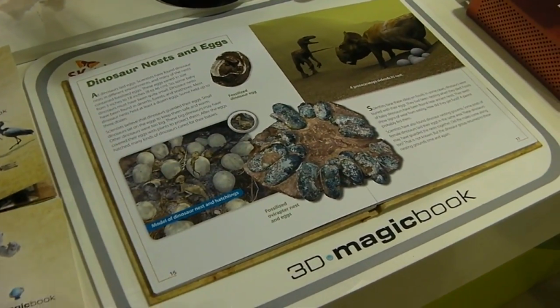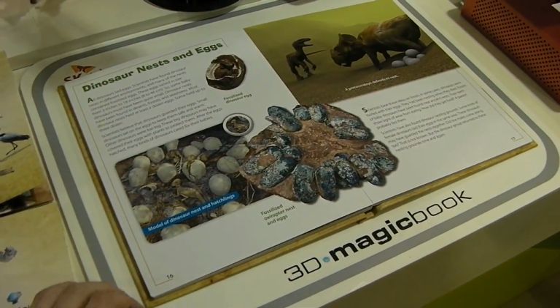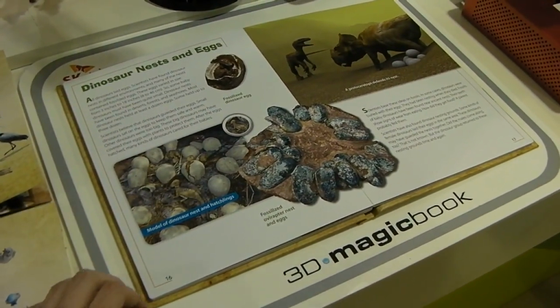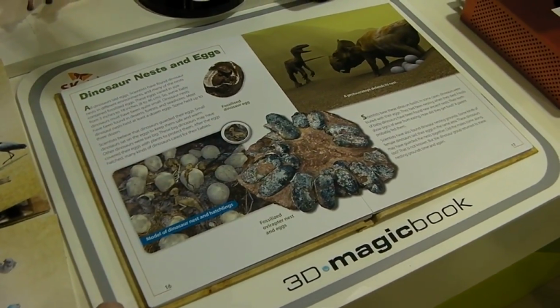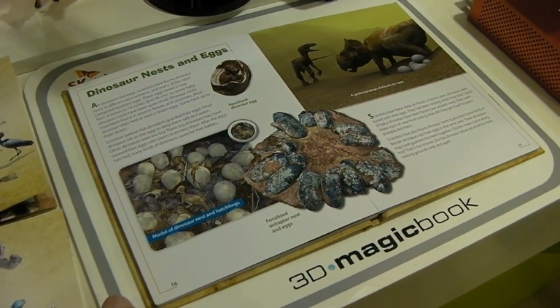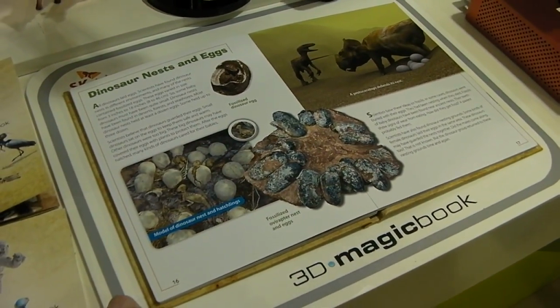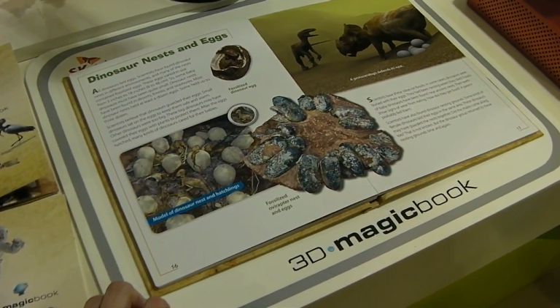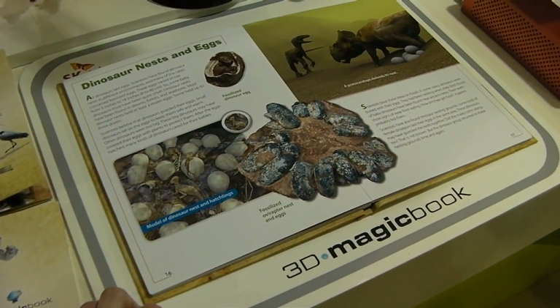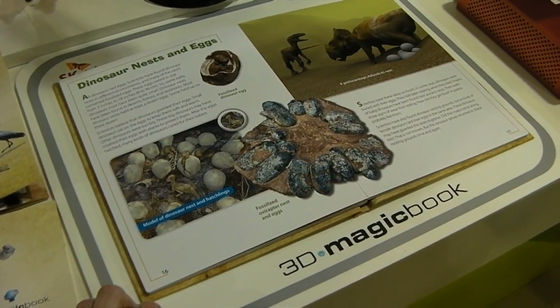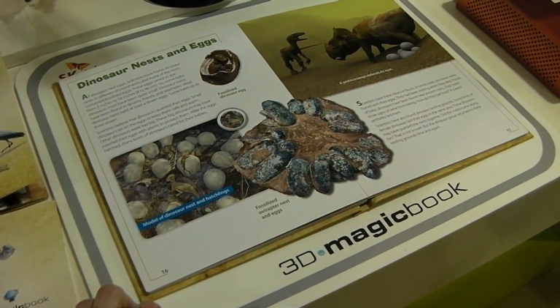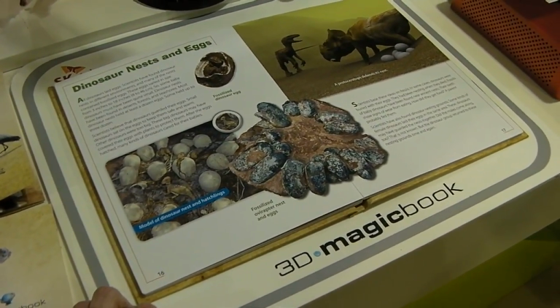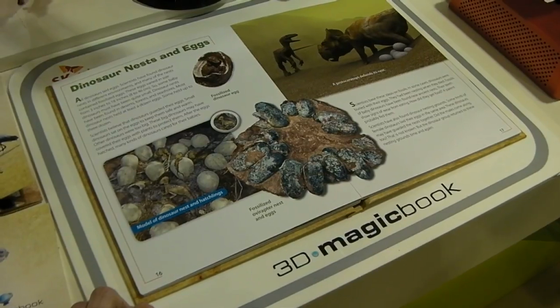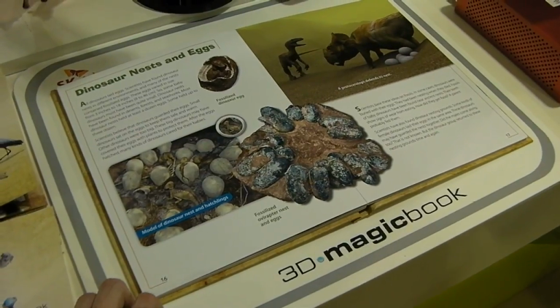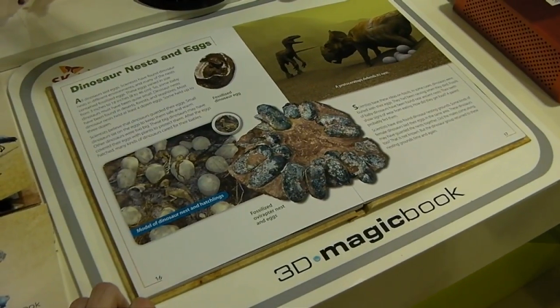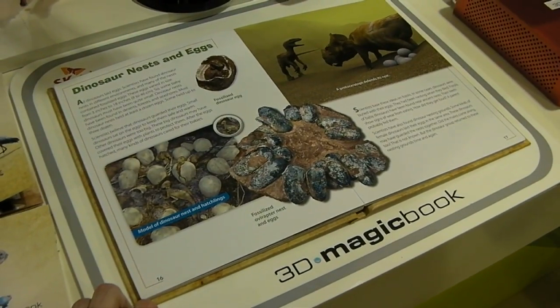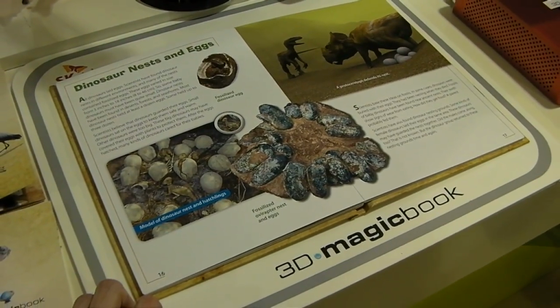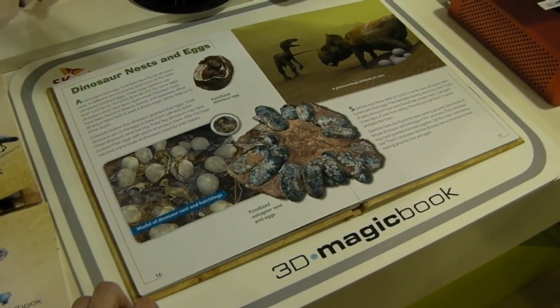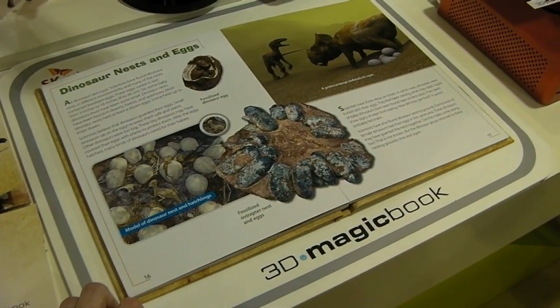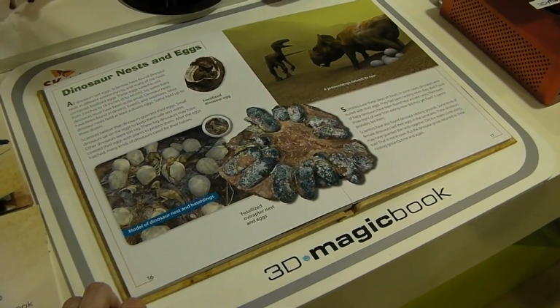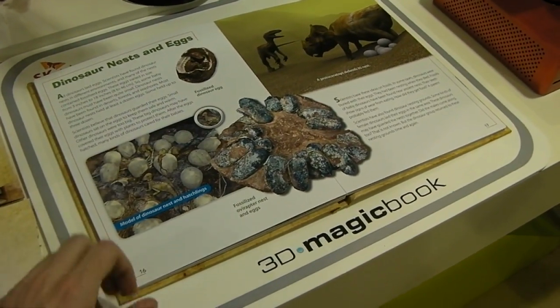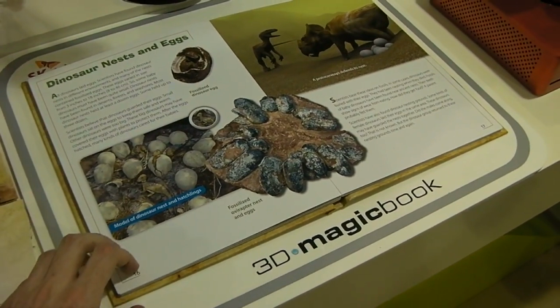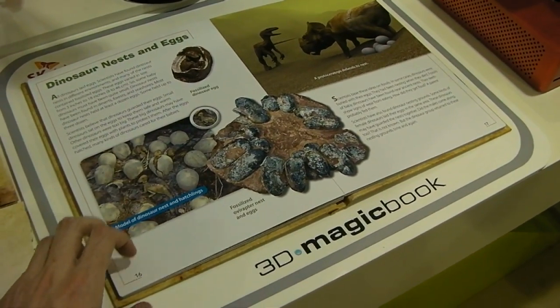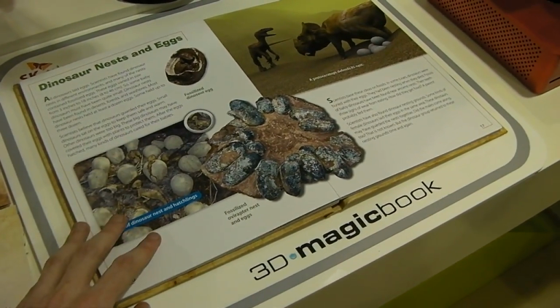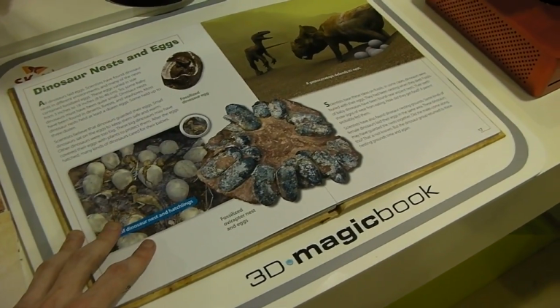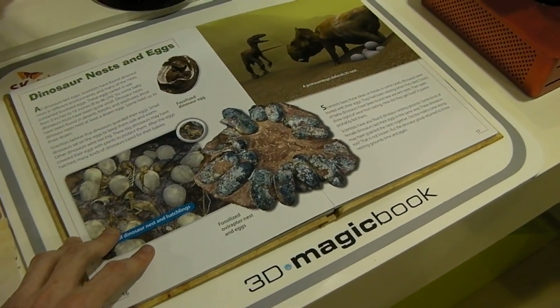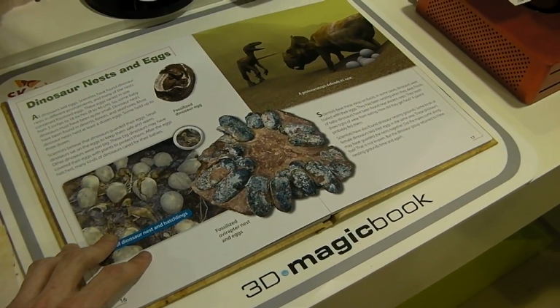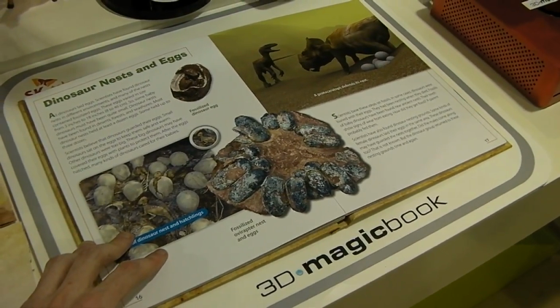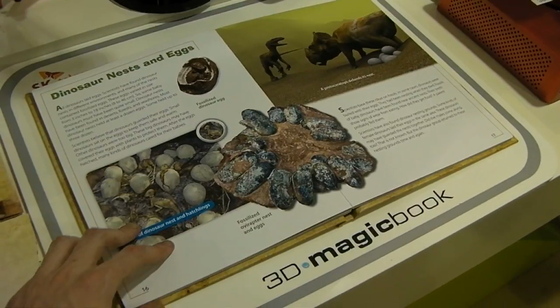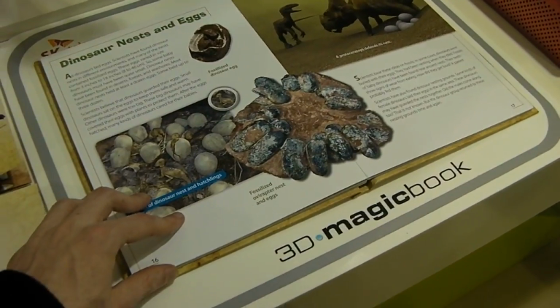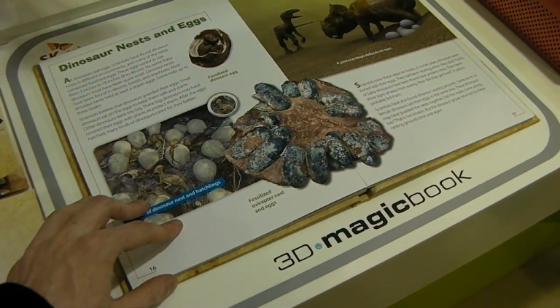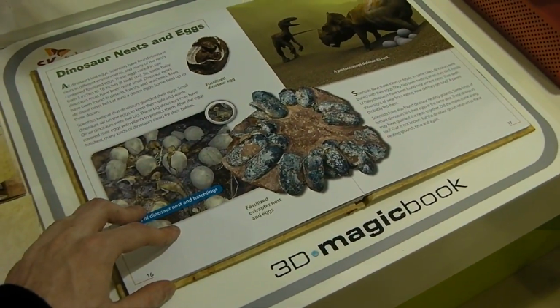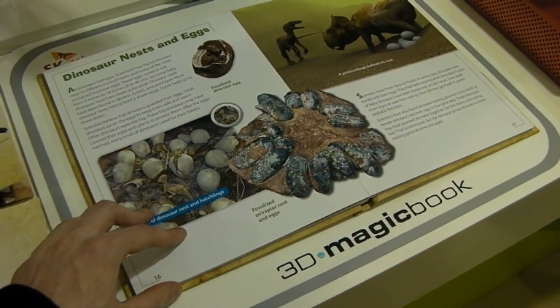This is Gerald Lynch for Tech Digest at Mobile World Congress 2011. We're at an SK Telecom stand and we've come across a little gem here. This is the 3D Magic Book.